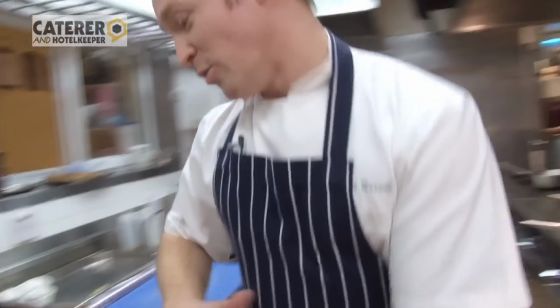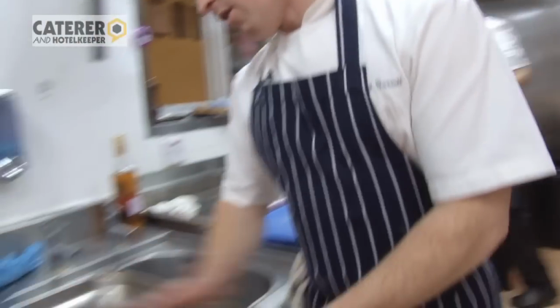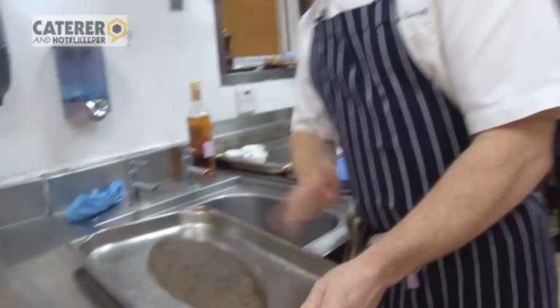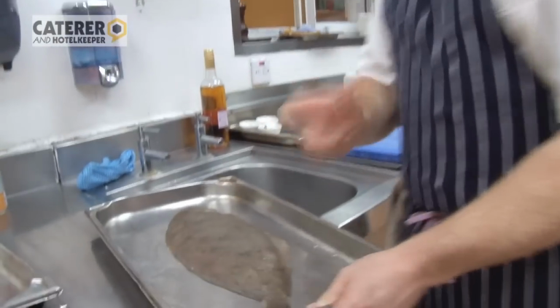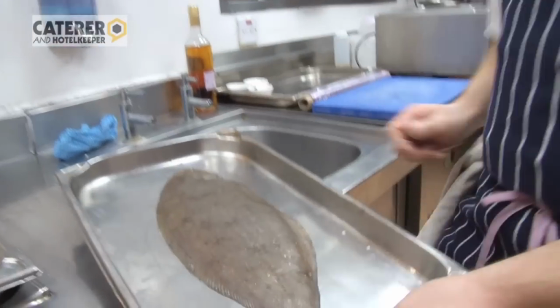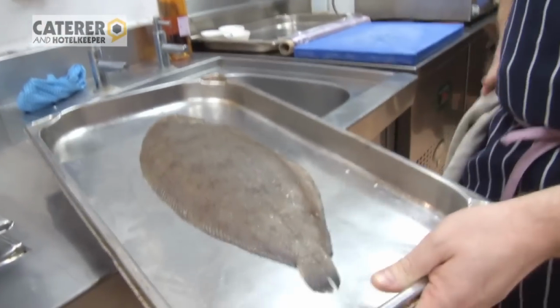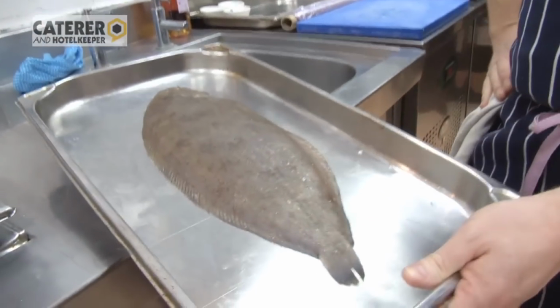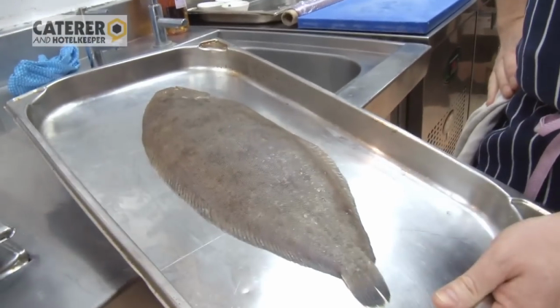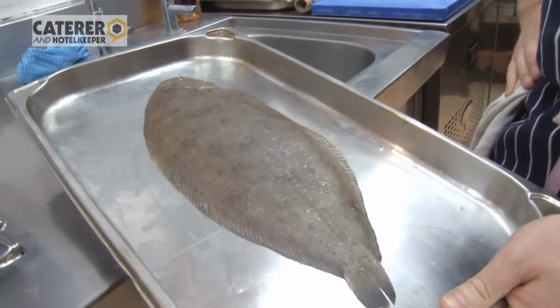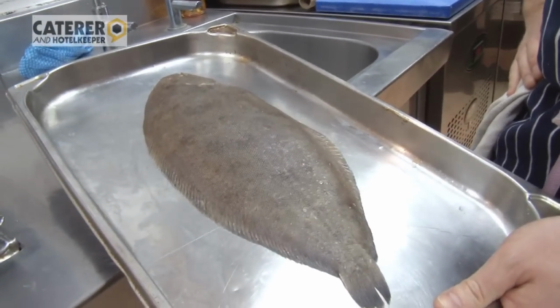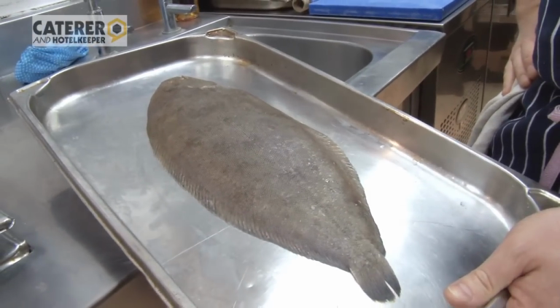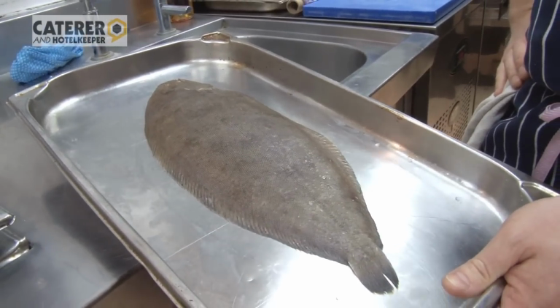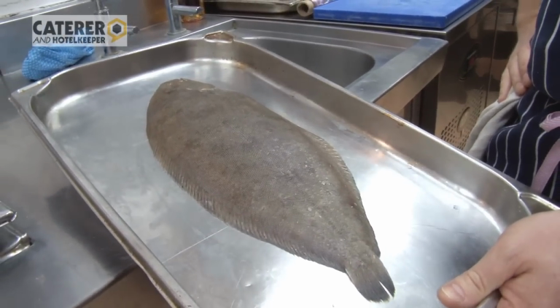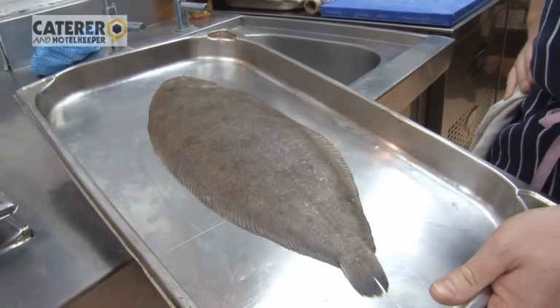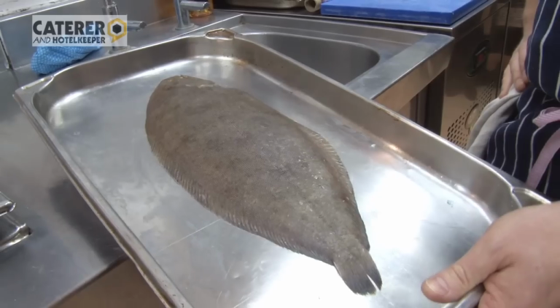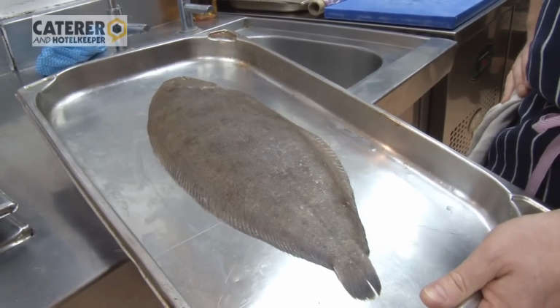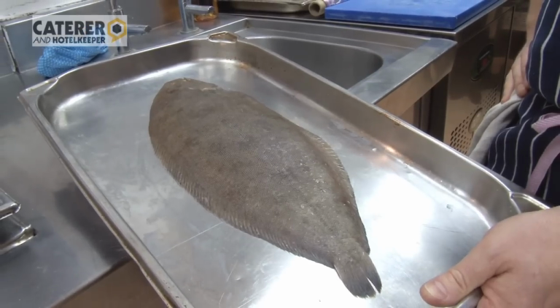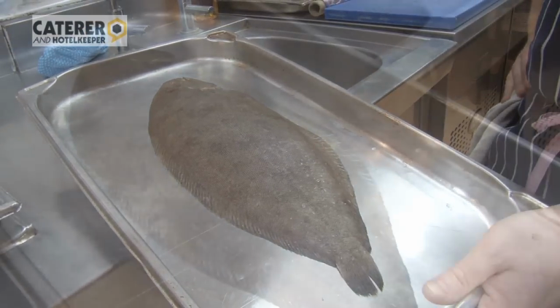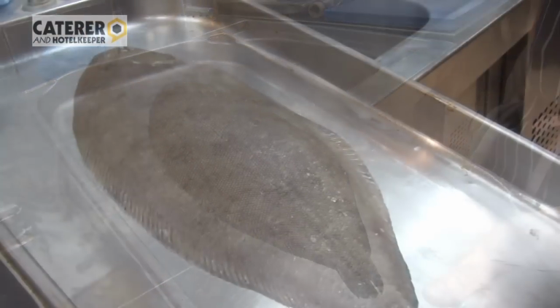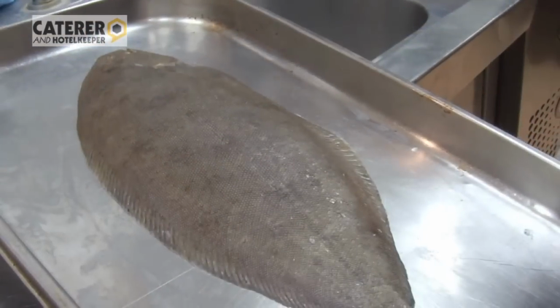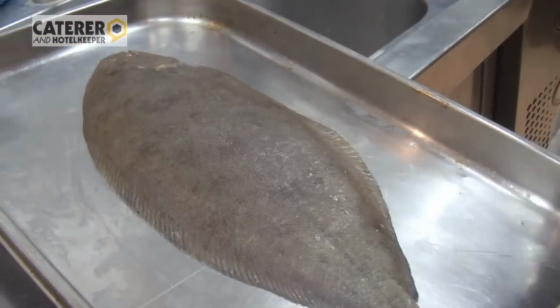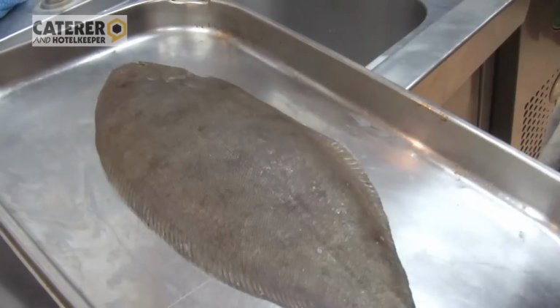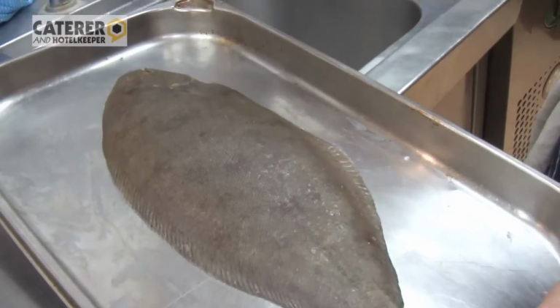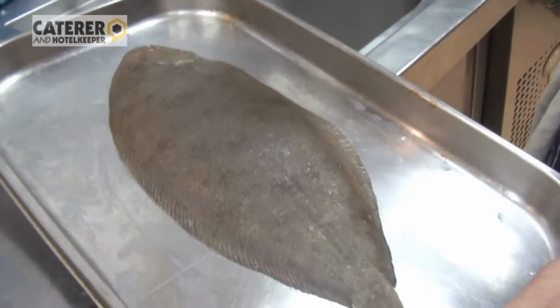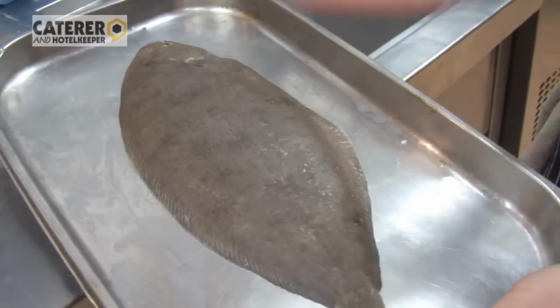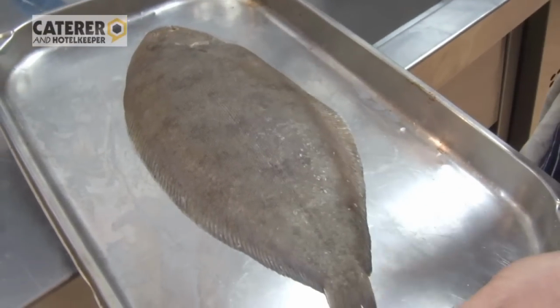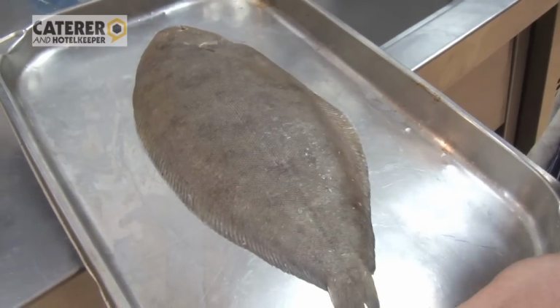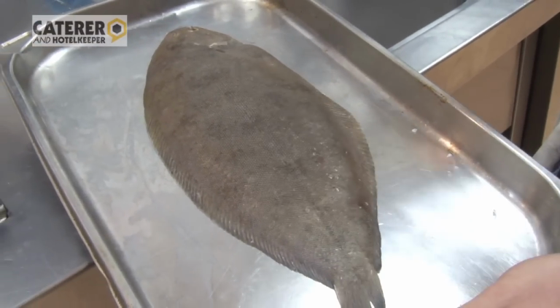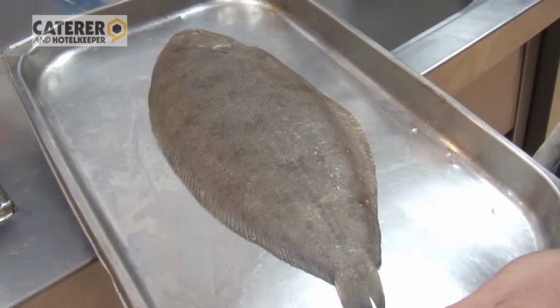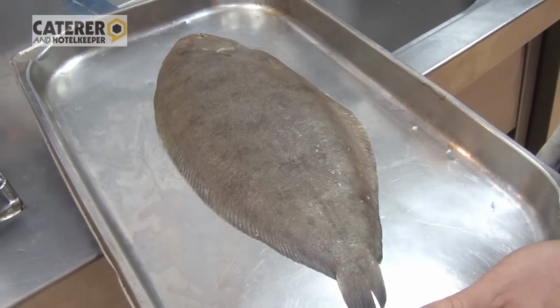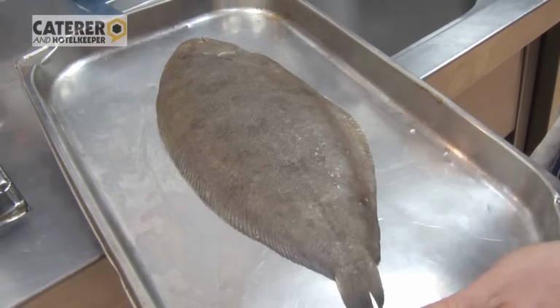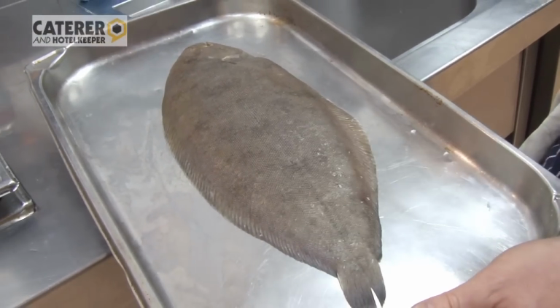We start off with a very large Dover Sole — this is wild line-caught from Cornwall. What I'm going to do is skin that off, take the fillets off, and then roll it up, so we'll go through that process now.